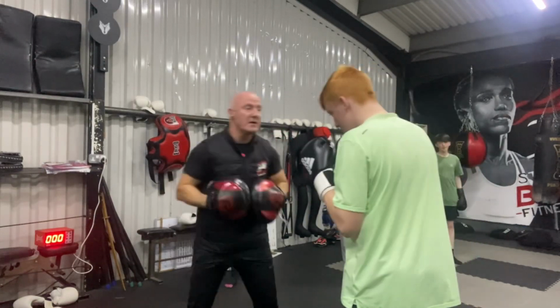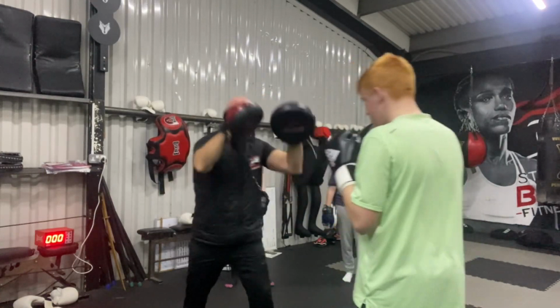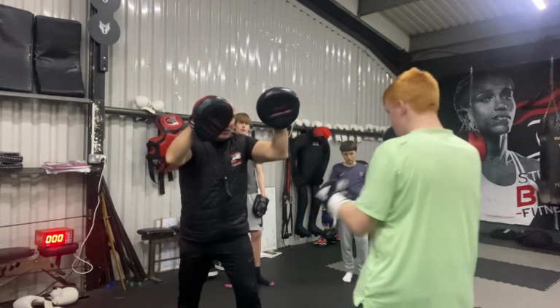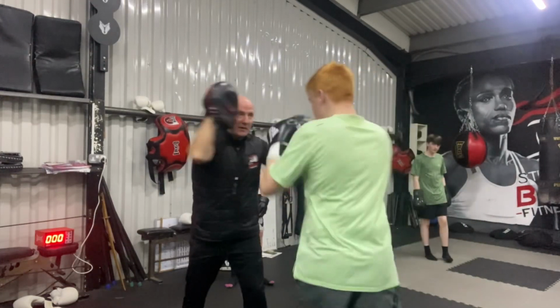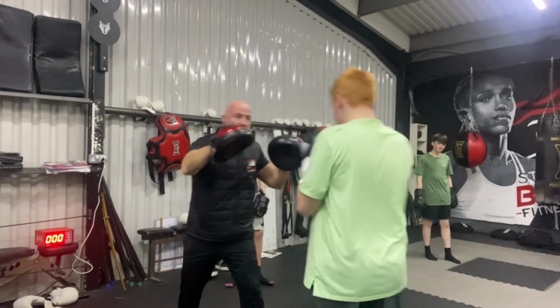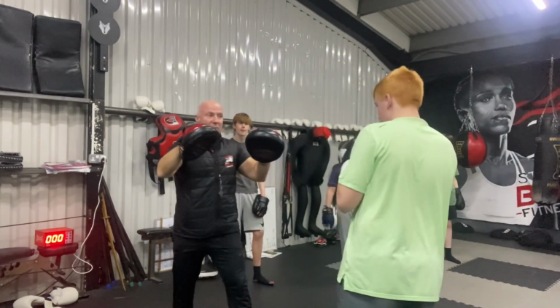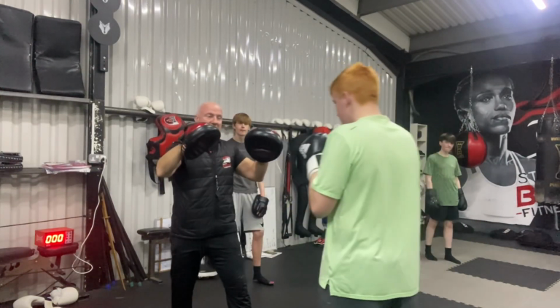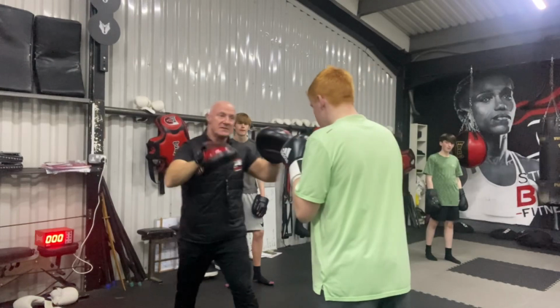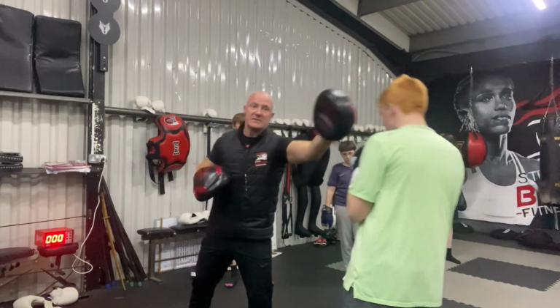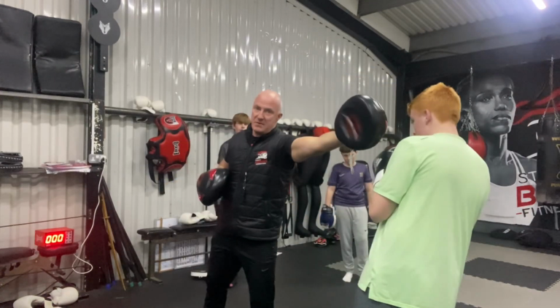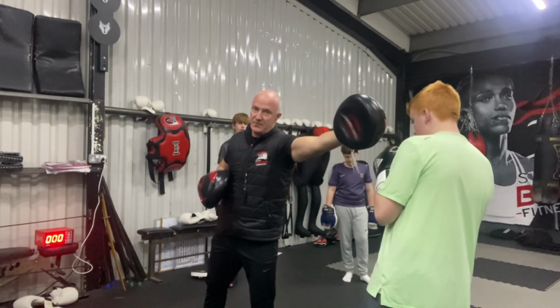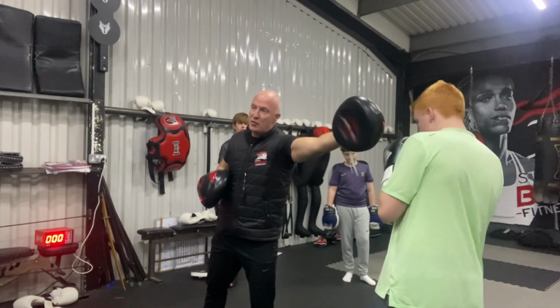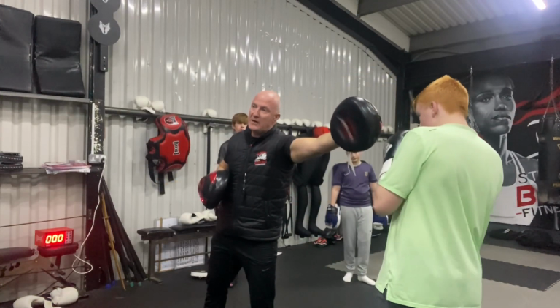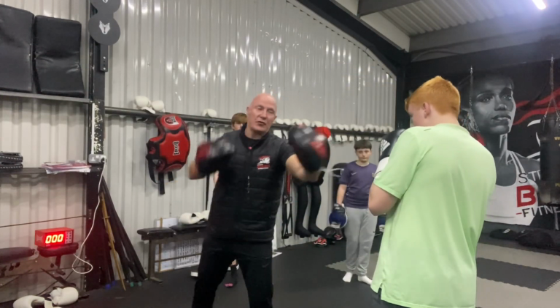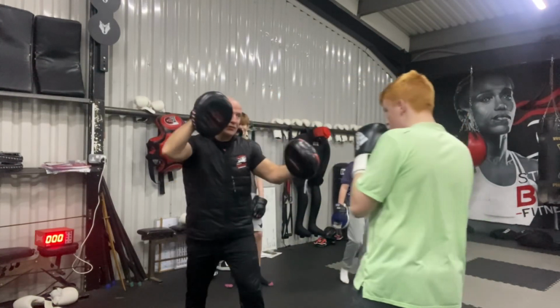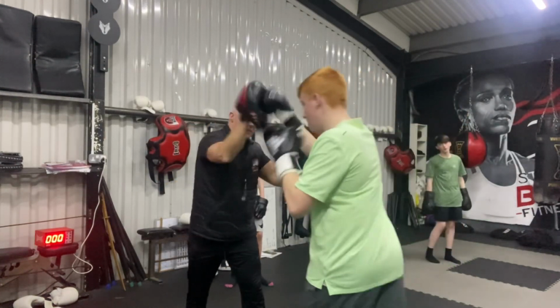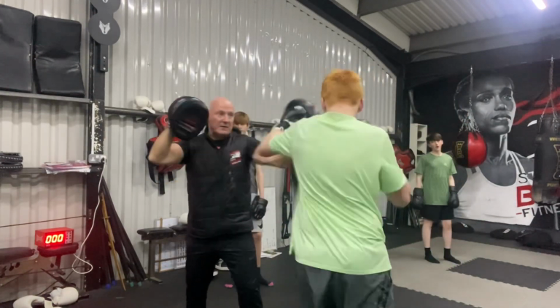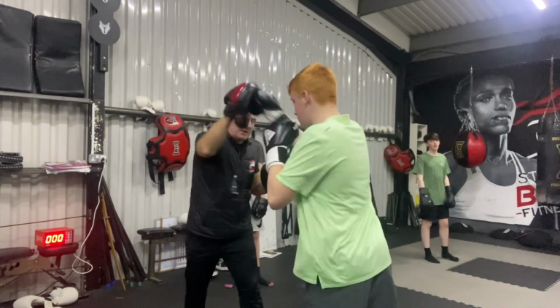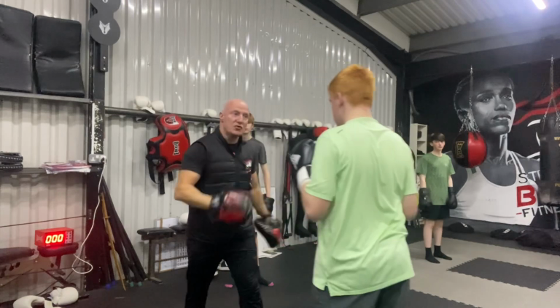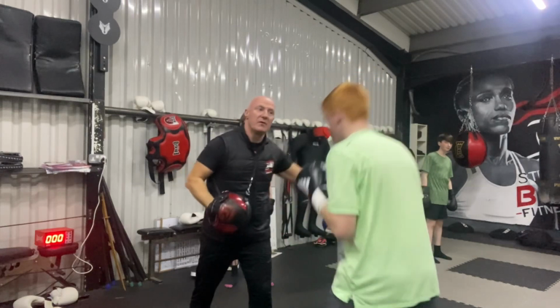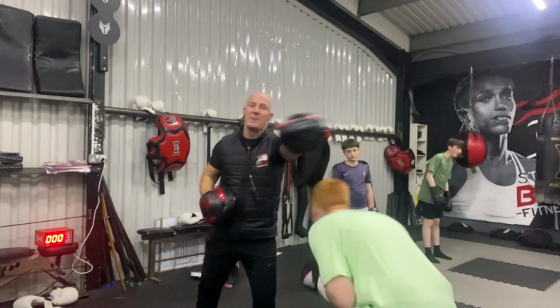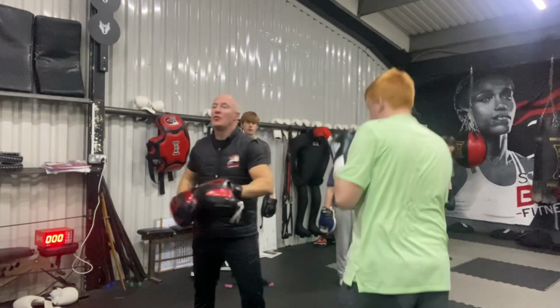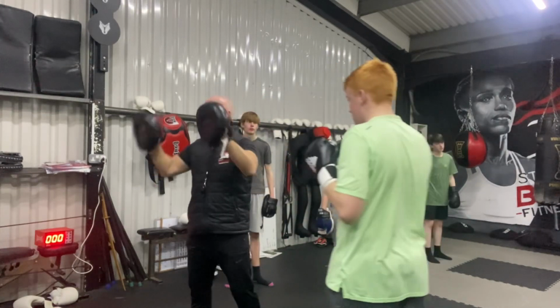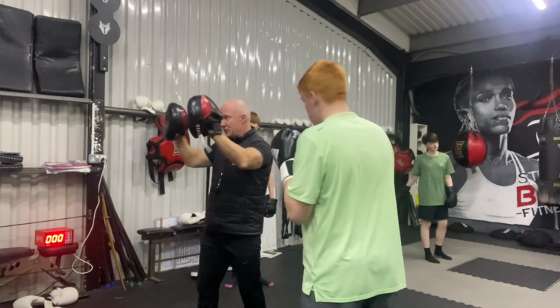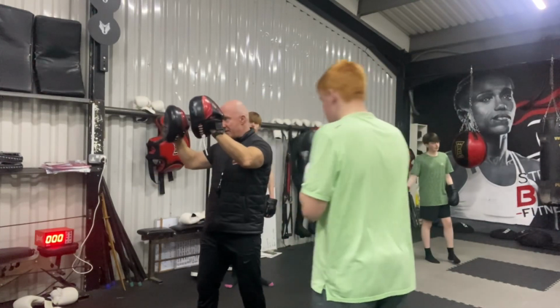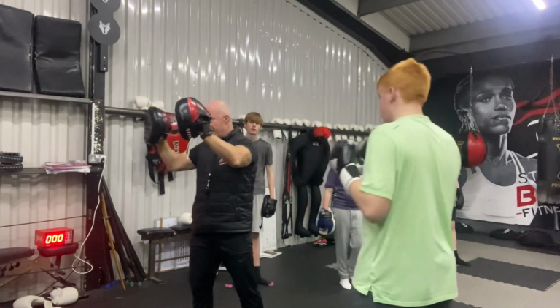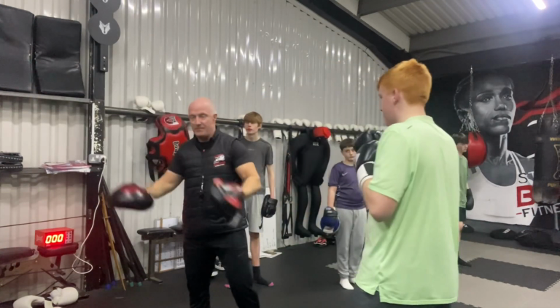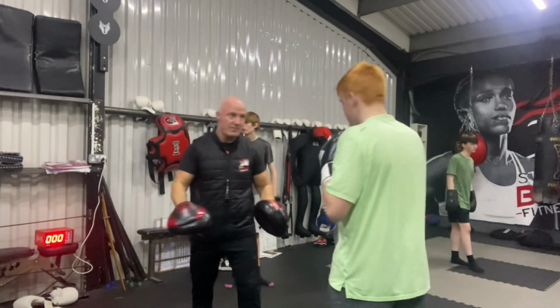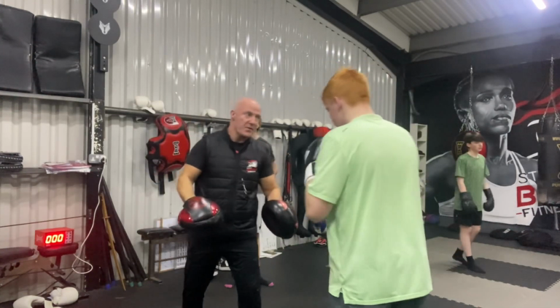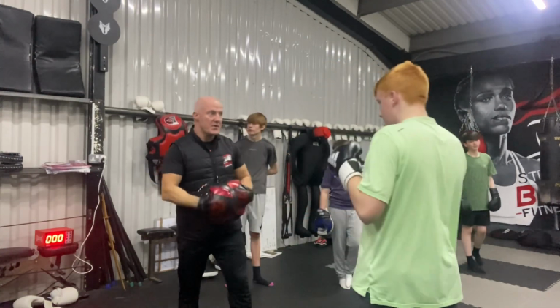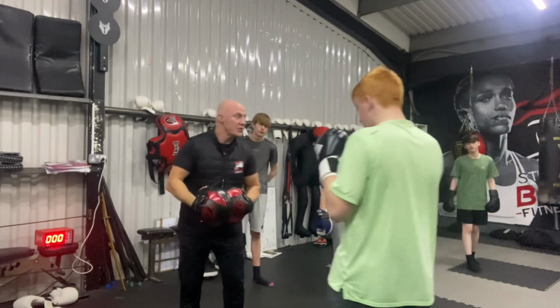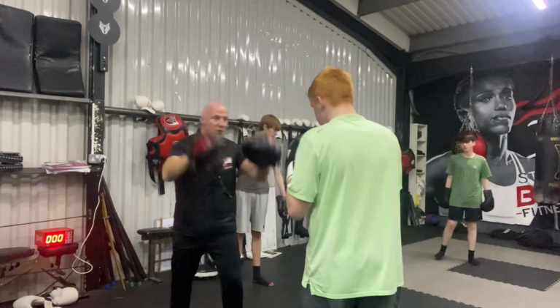Okay? Jab, cross. Wait for the pad. Slip. Come back. Cross or cross.